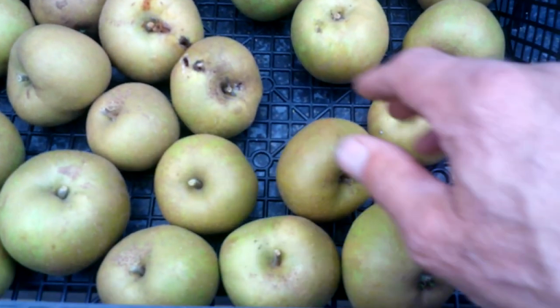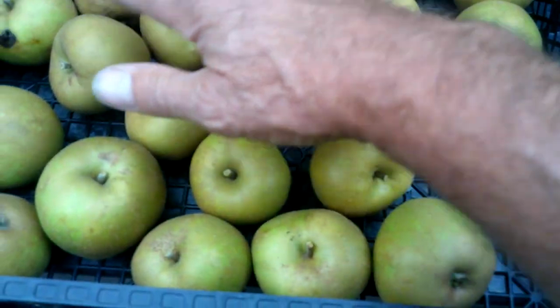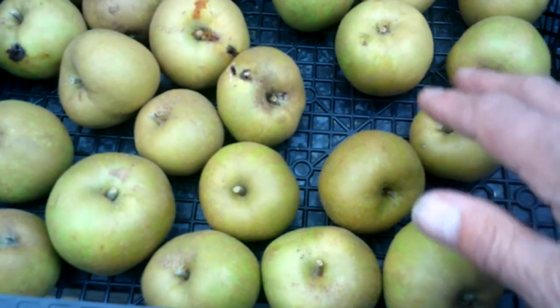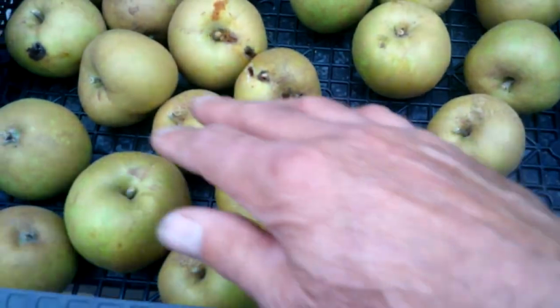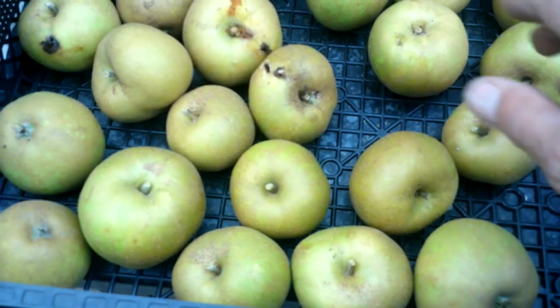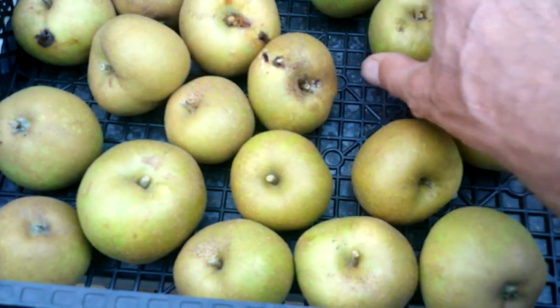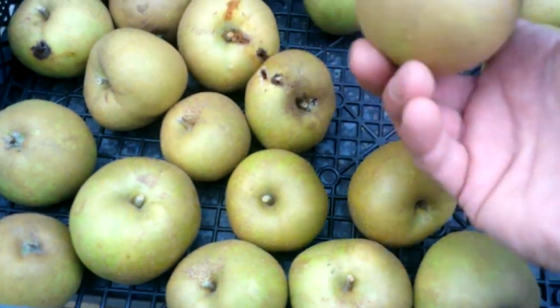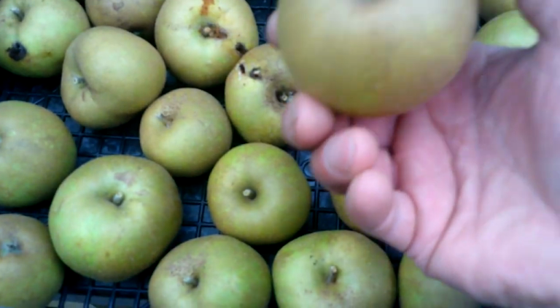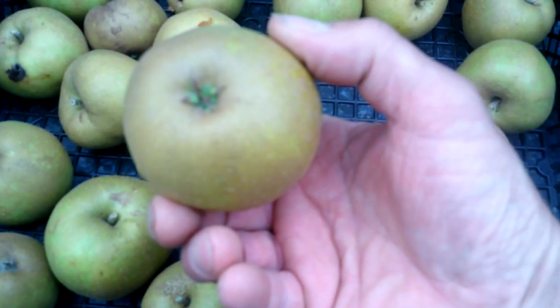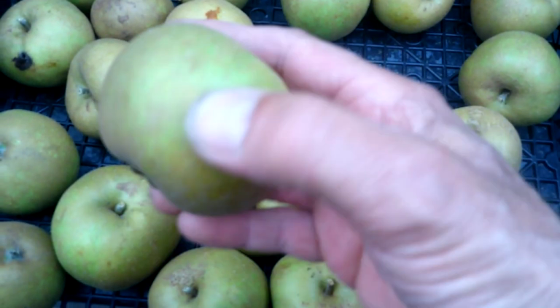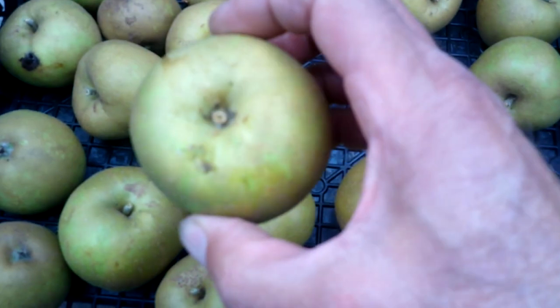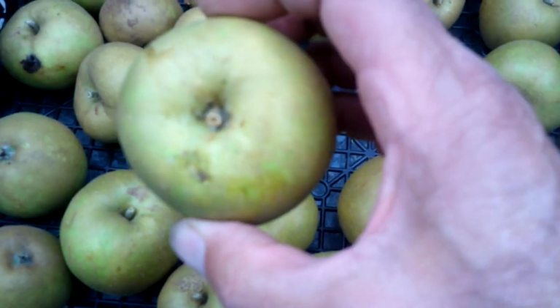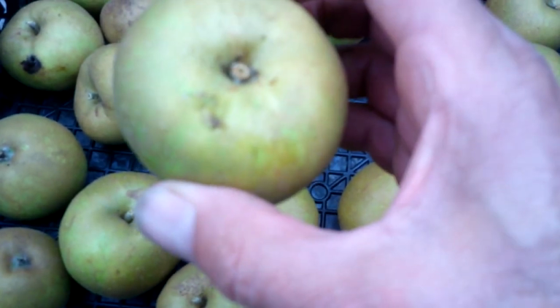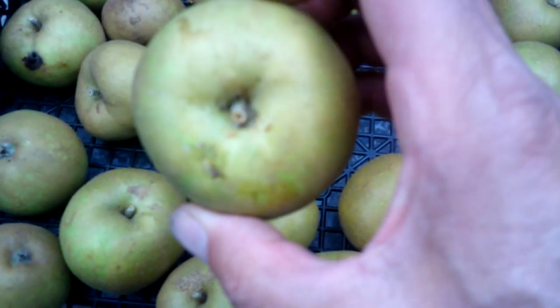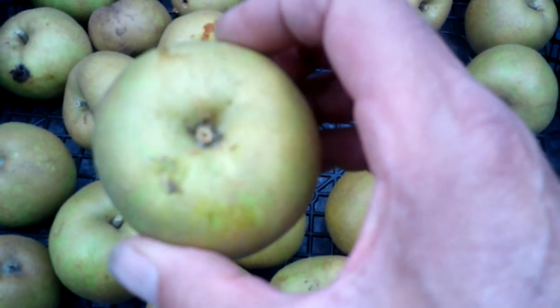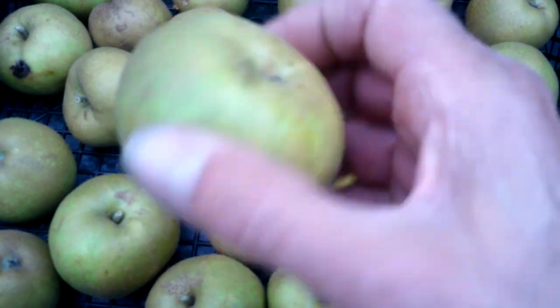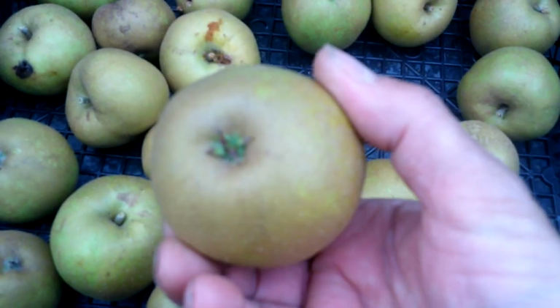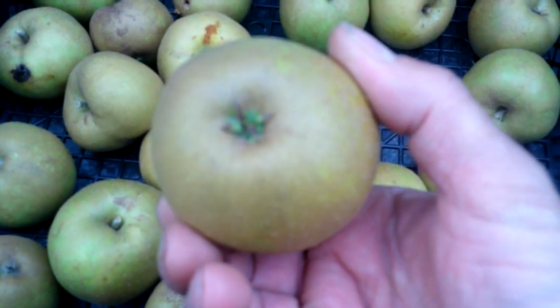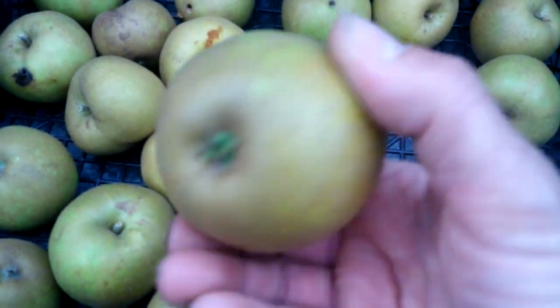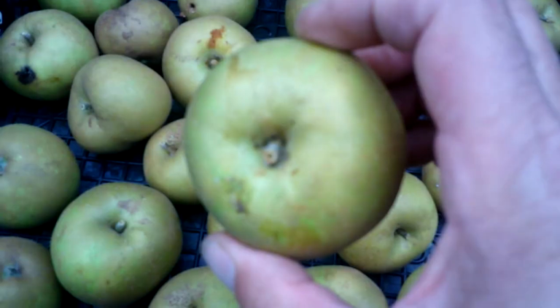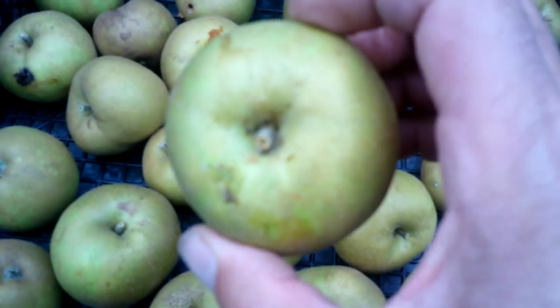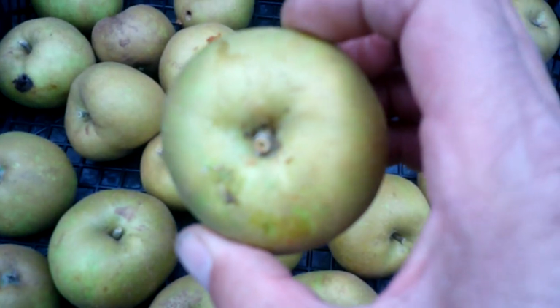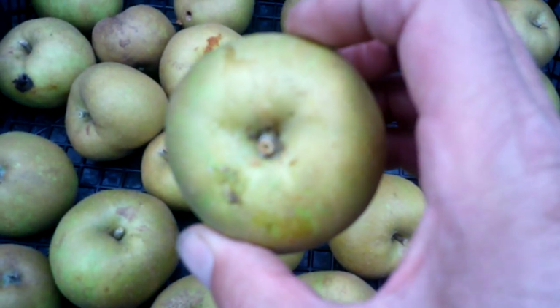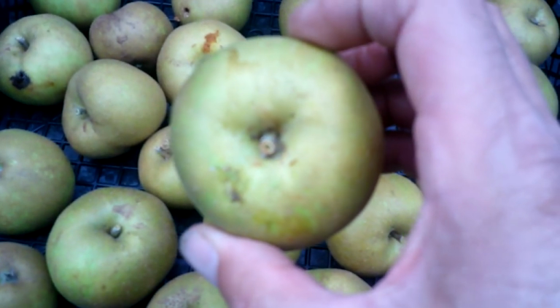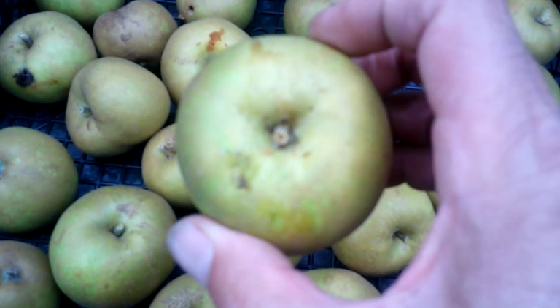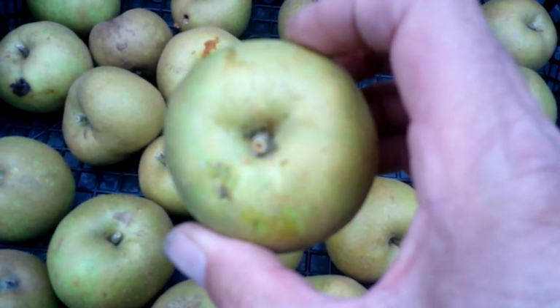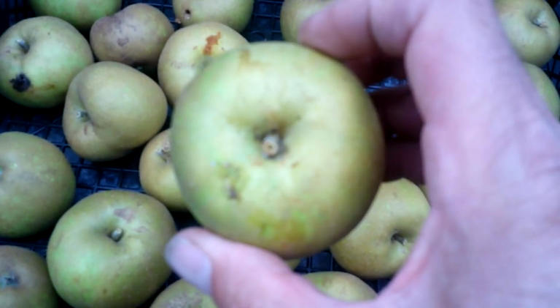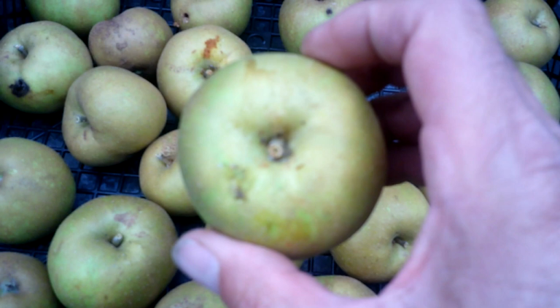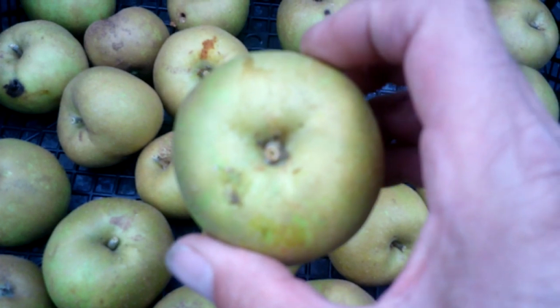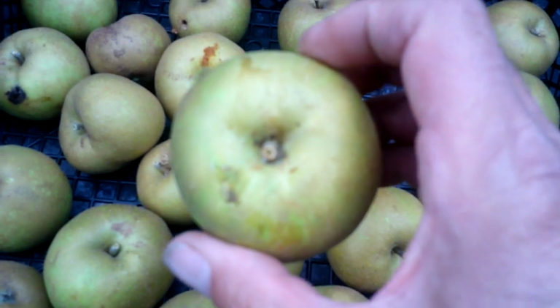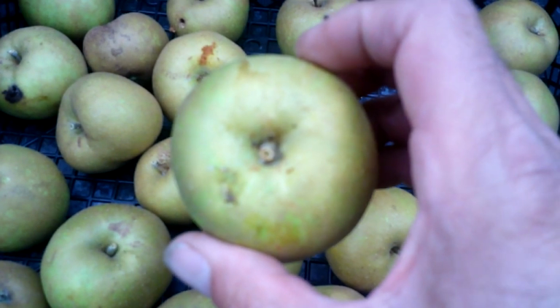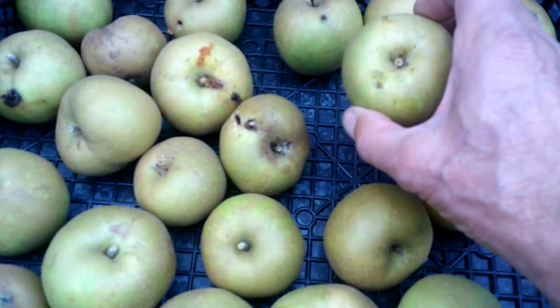So what I'll do is go through them all, and any that look clean will go for storage, because they're best eaten November to December time really. They need time to mature.